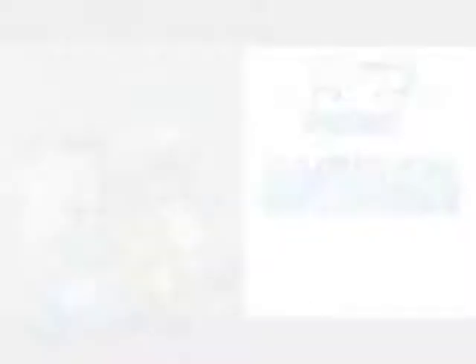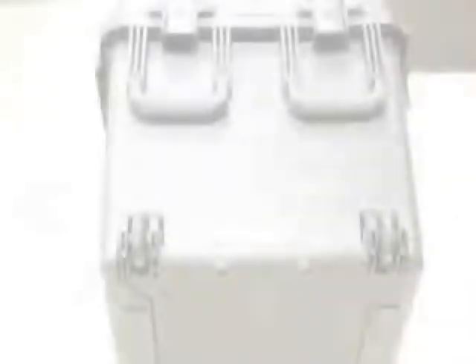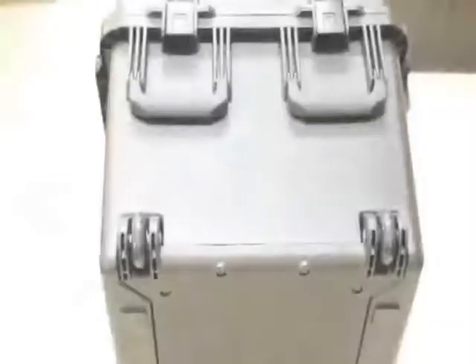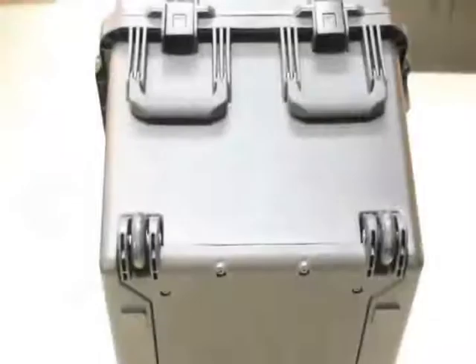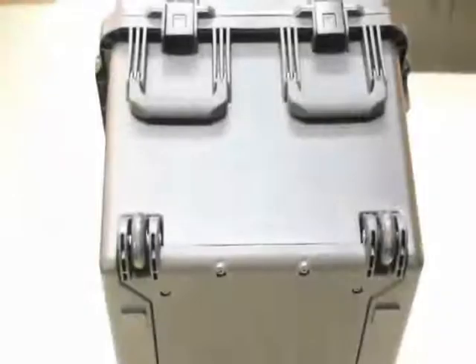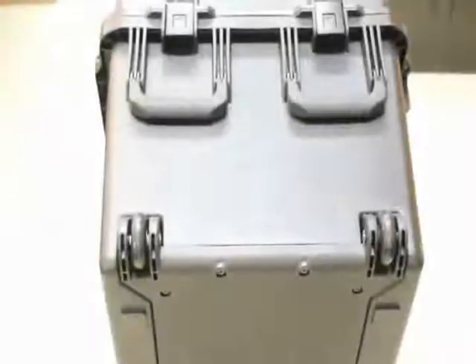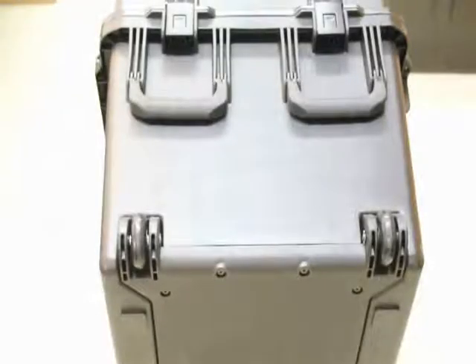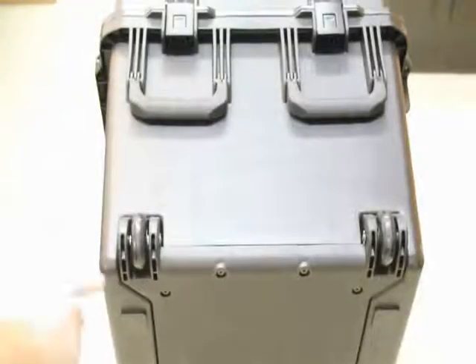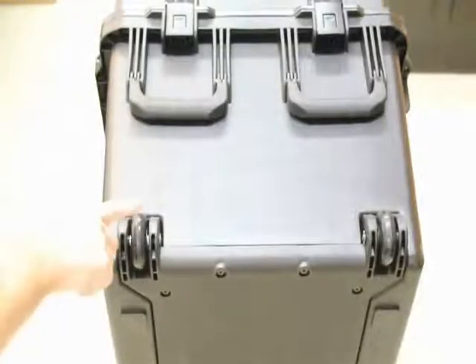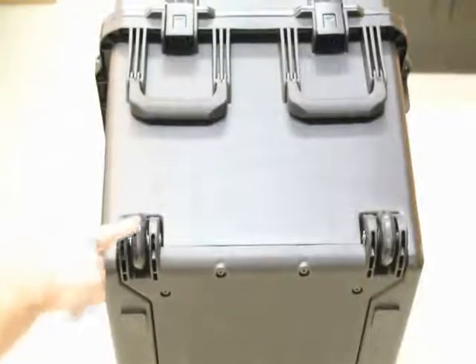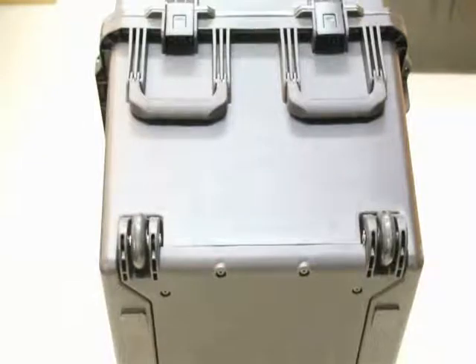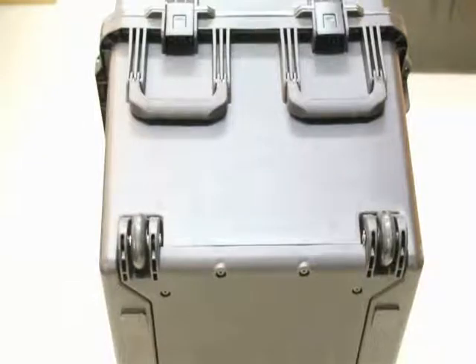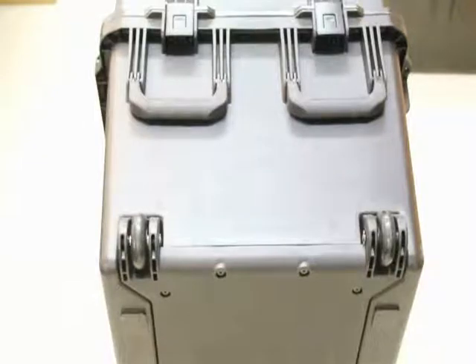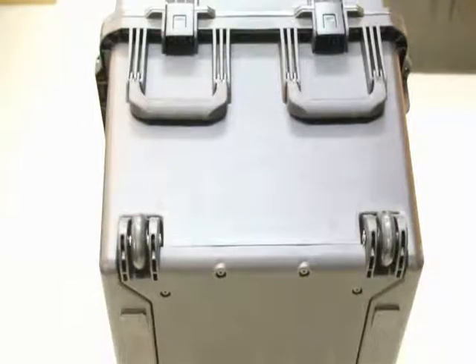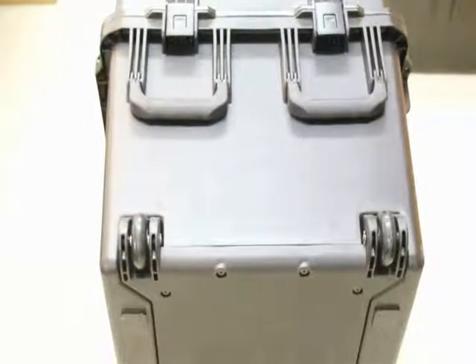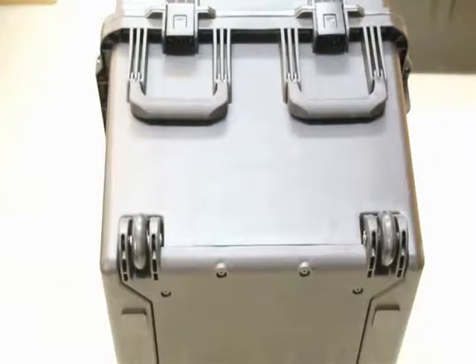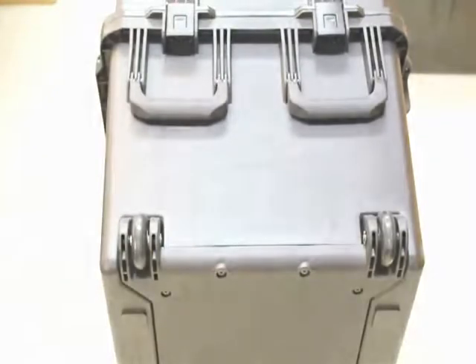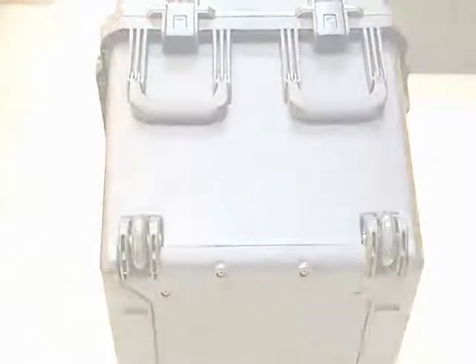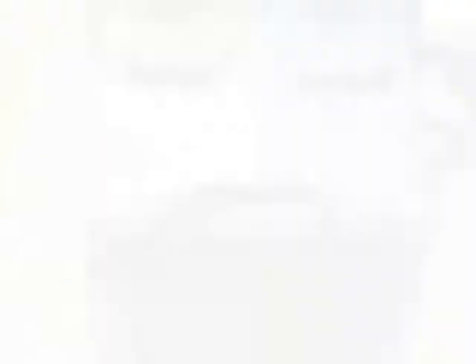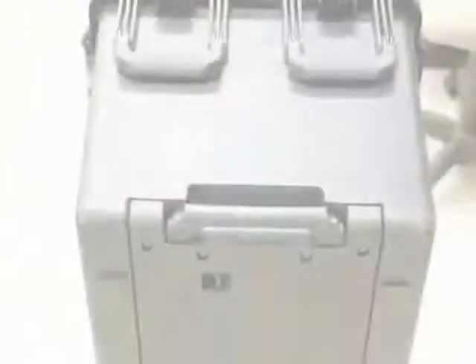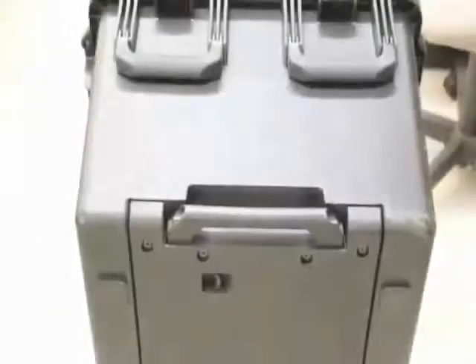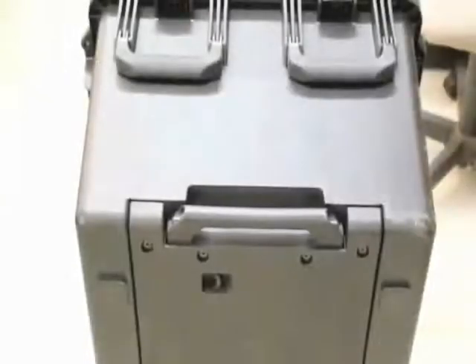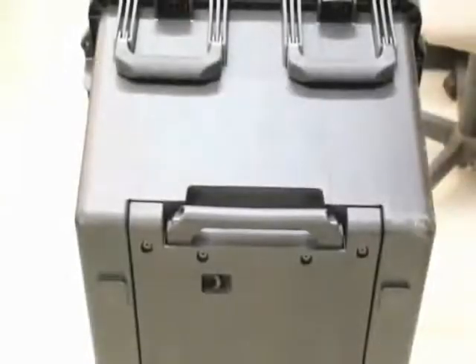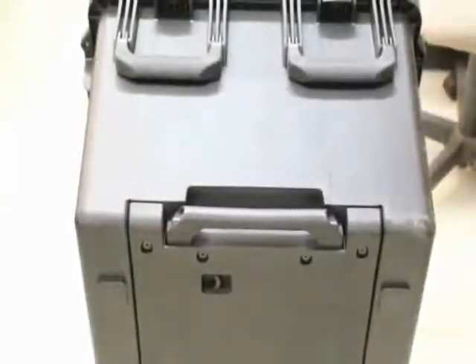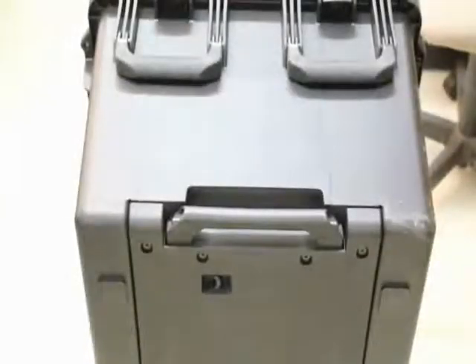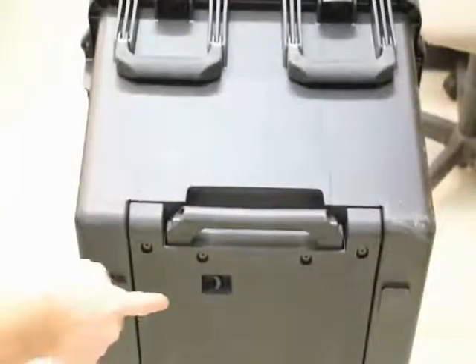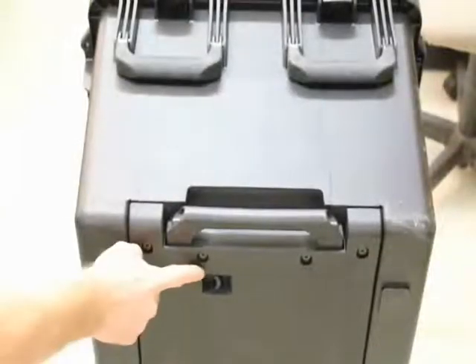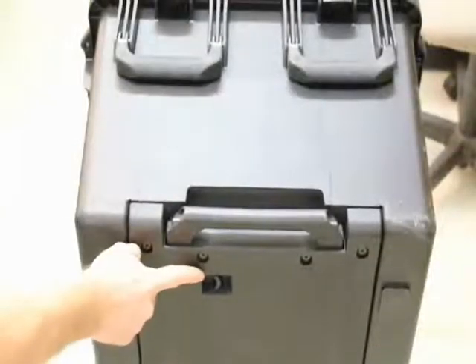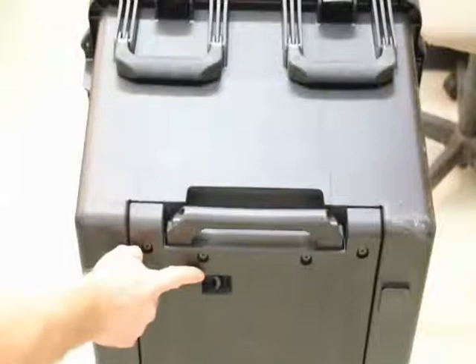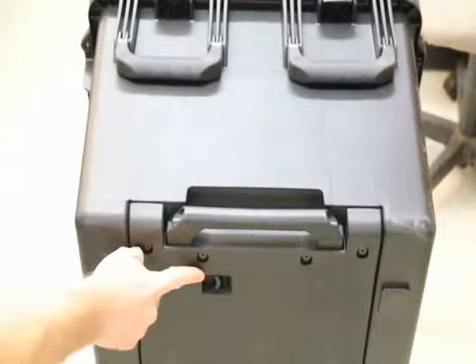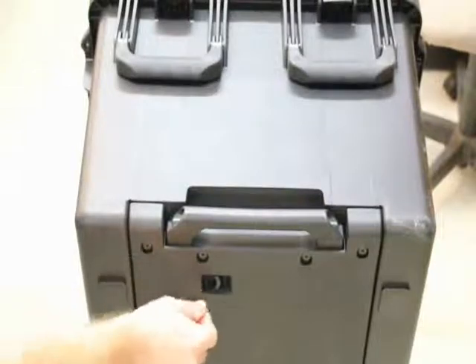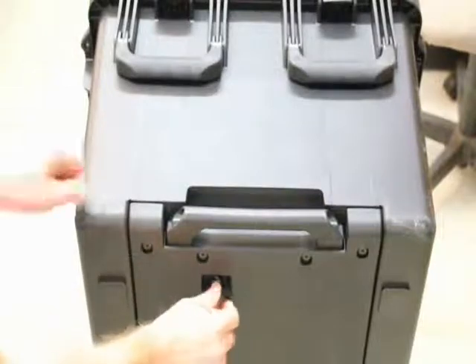The Gamma-Pal is comprised of a ruggedized portable case for transport. Wheels are featured on one side of the case, and a retractable pull handle on the other.